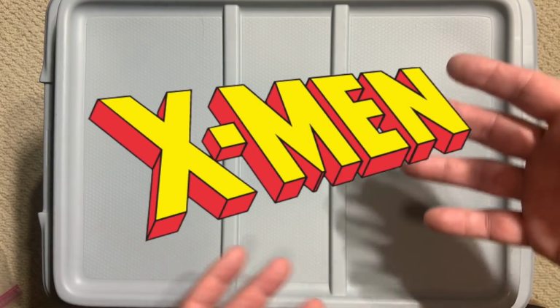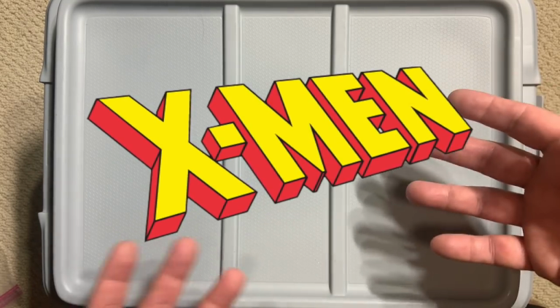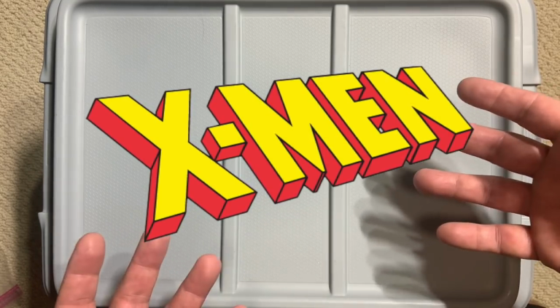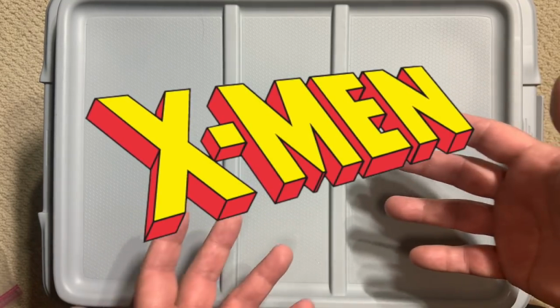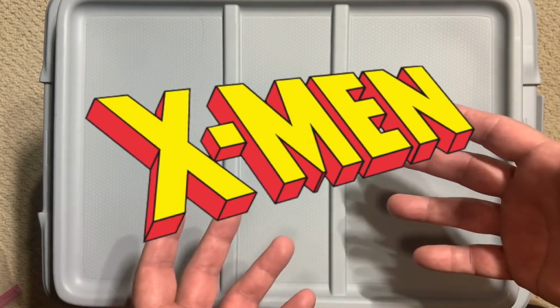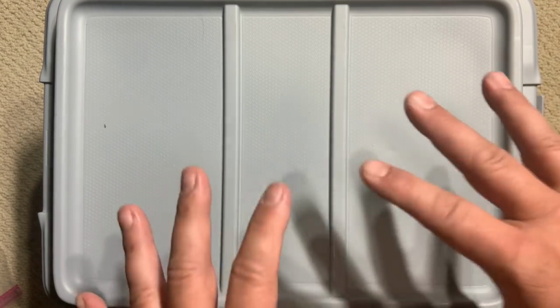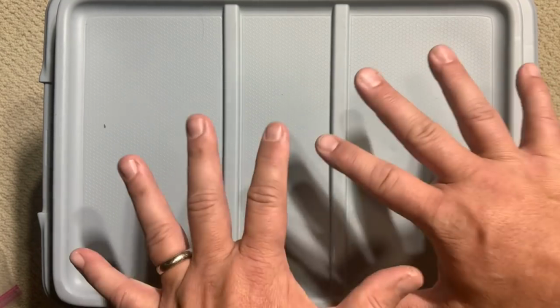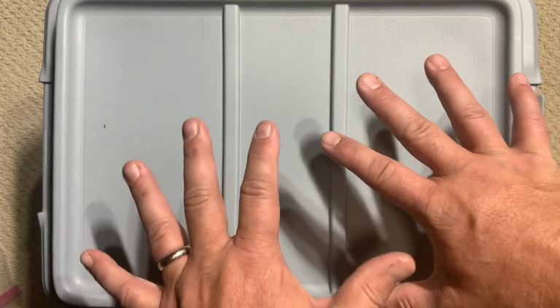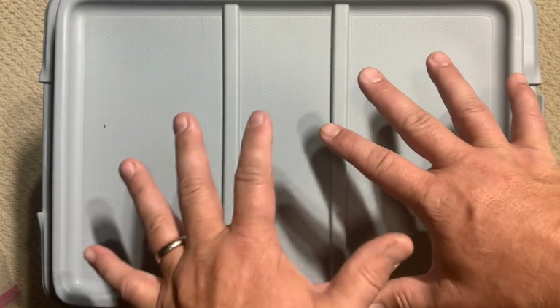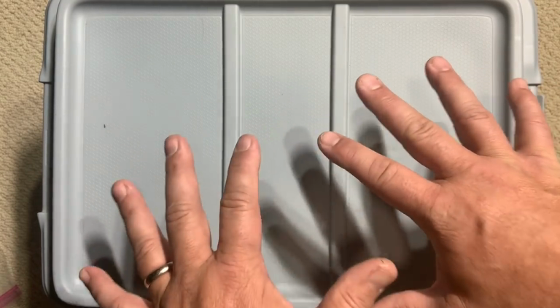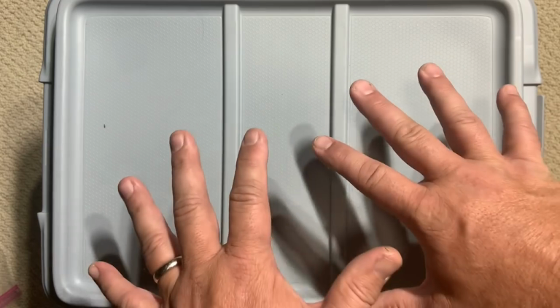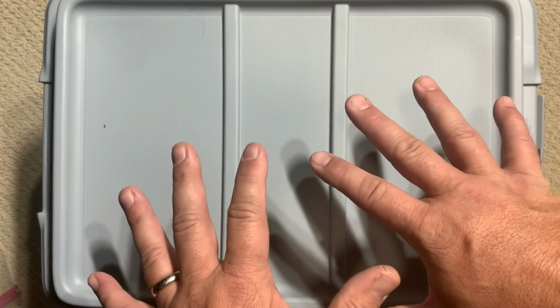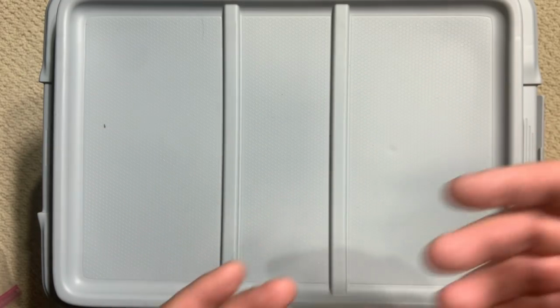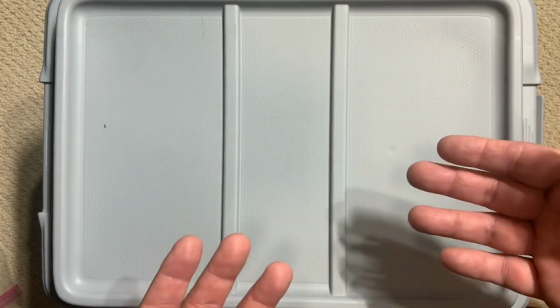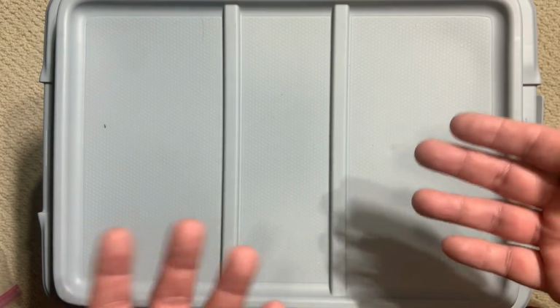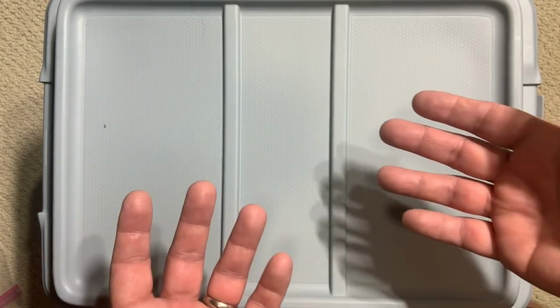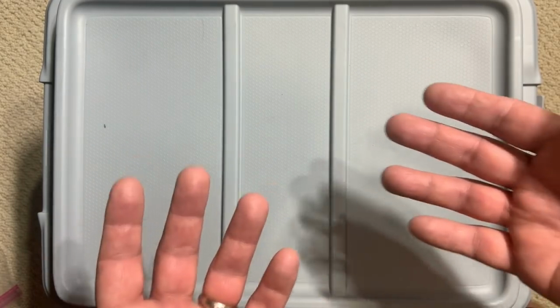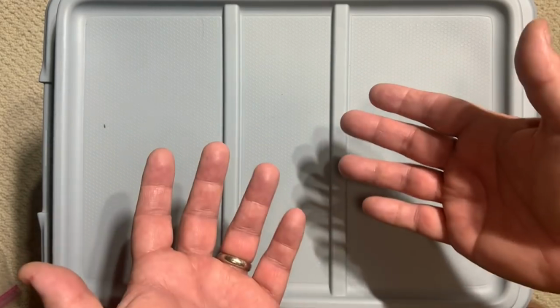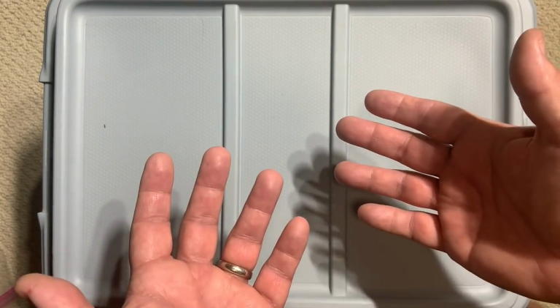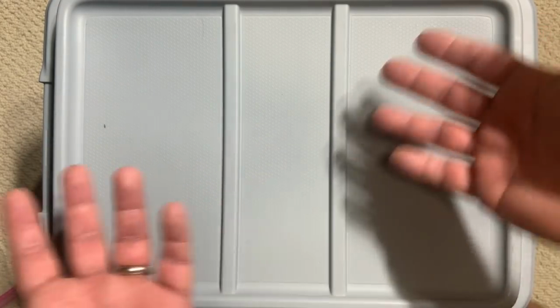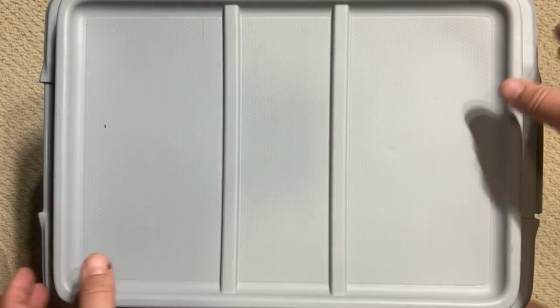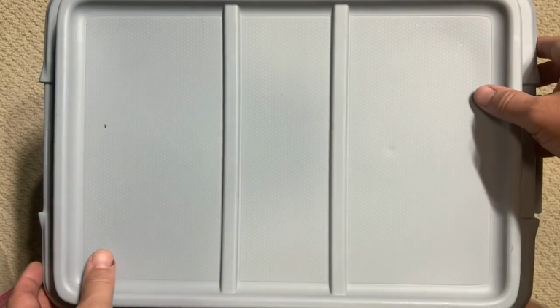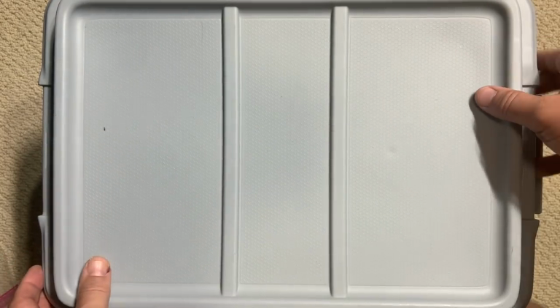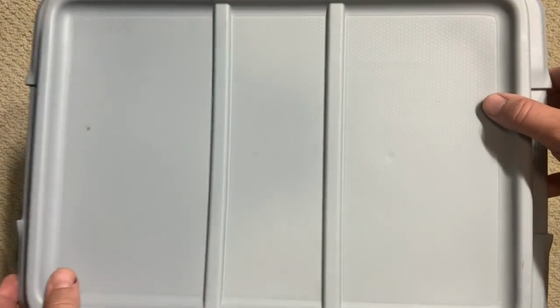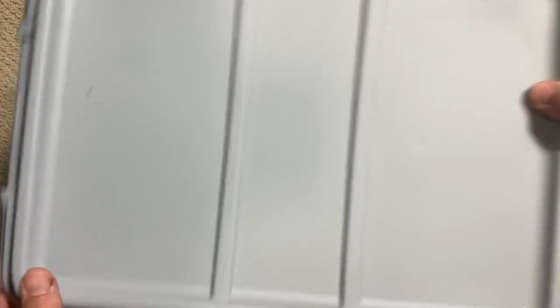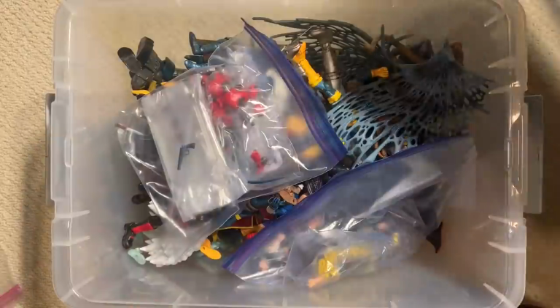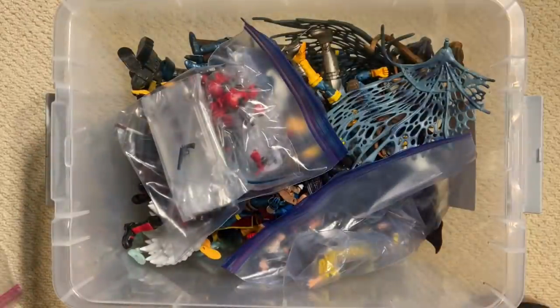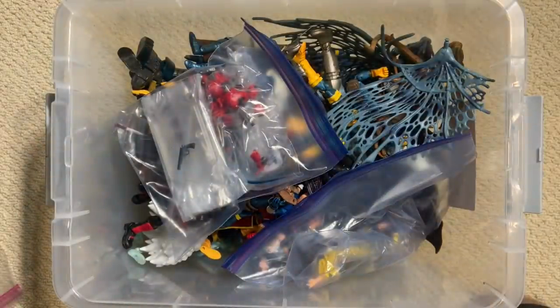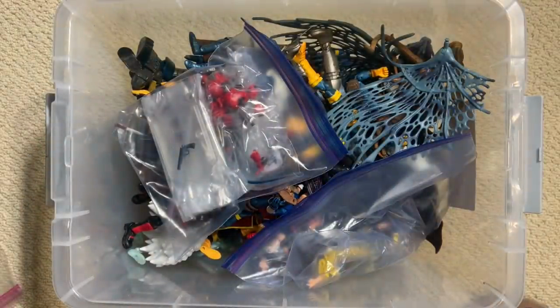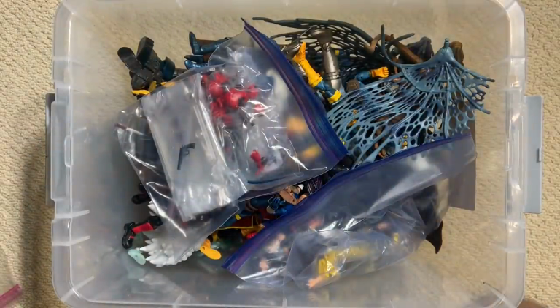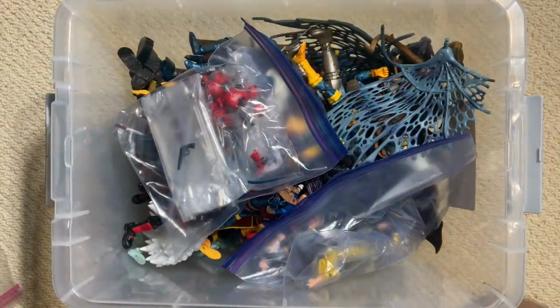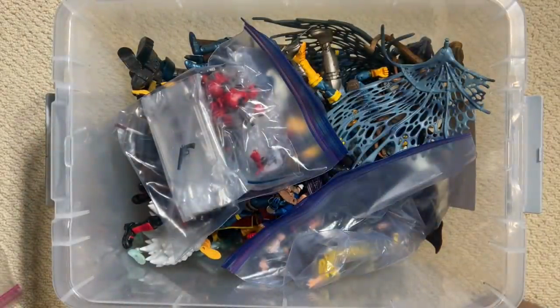We're going to spend our autumn together focusing on X-Men Marvel Legends. So to do that we've got to find some — let's crack this box open and see exactly what we've got inside.